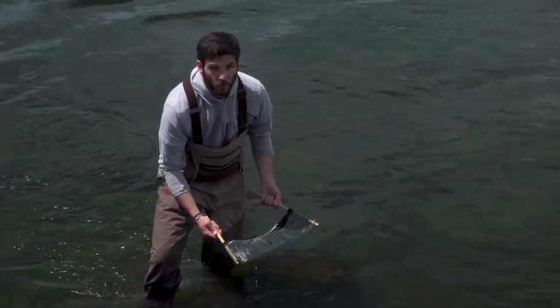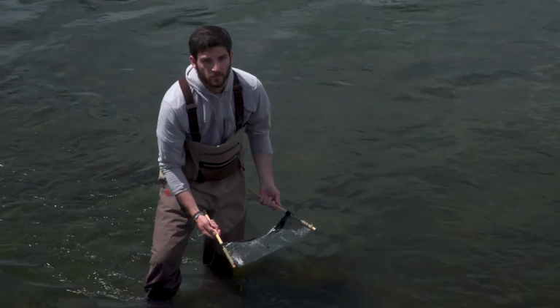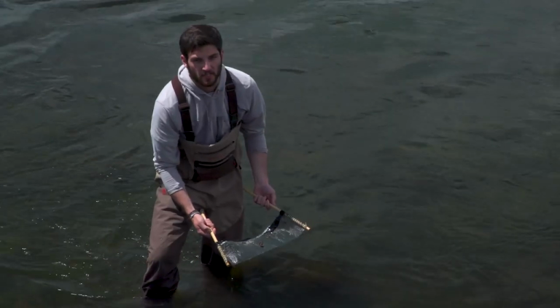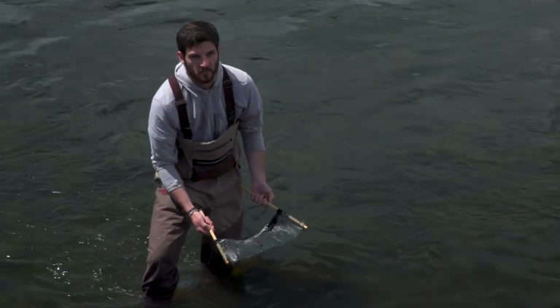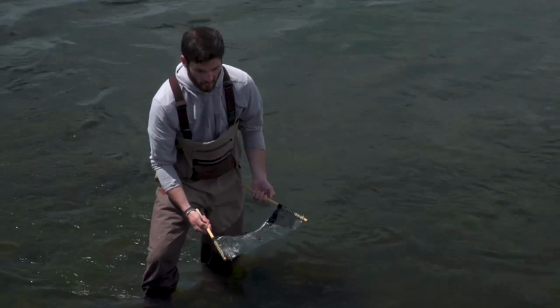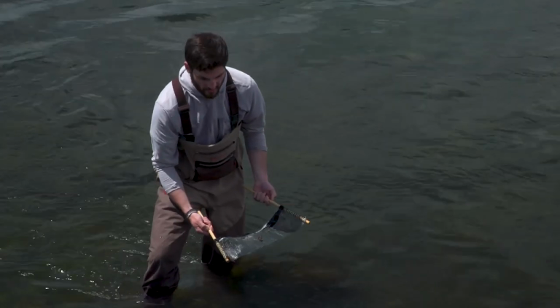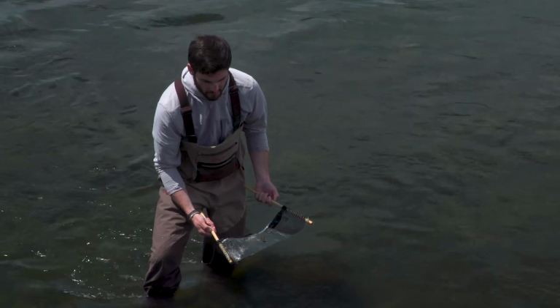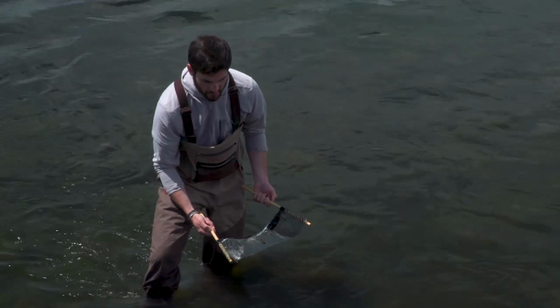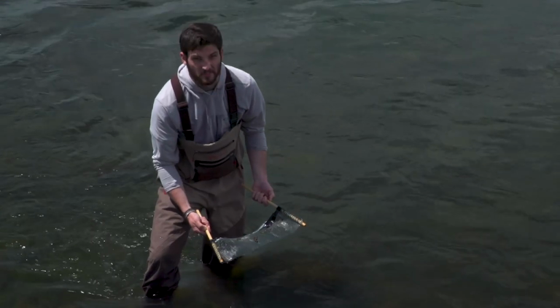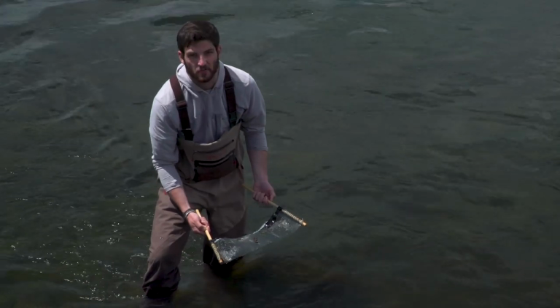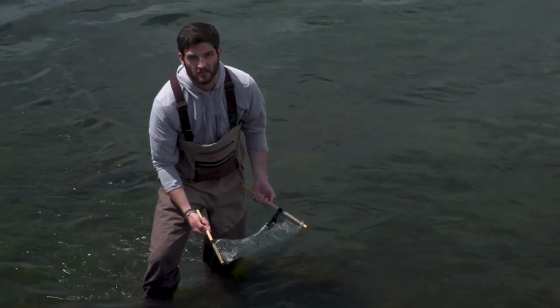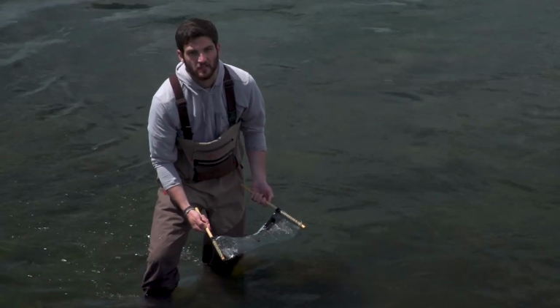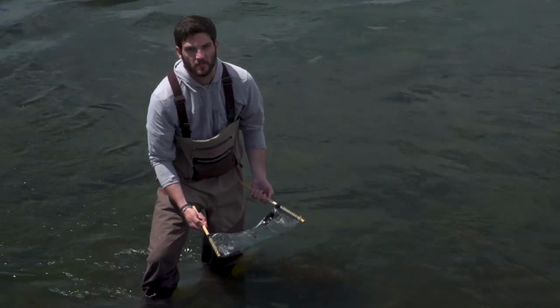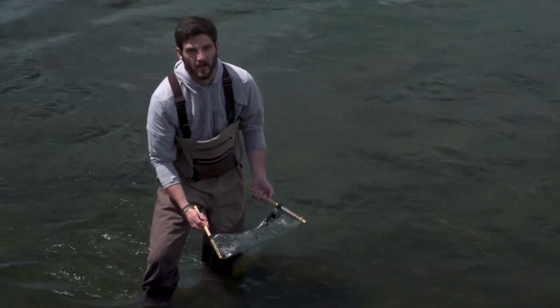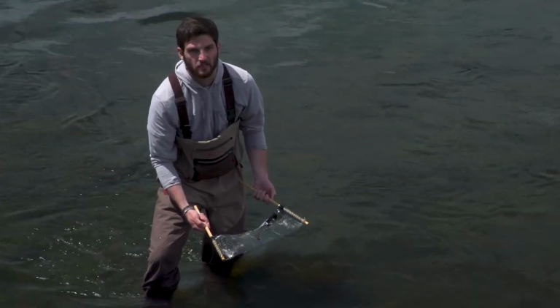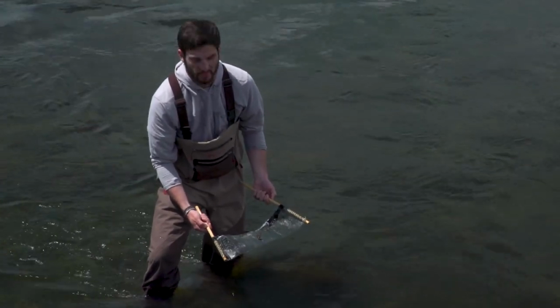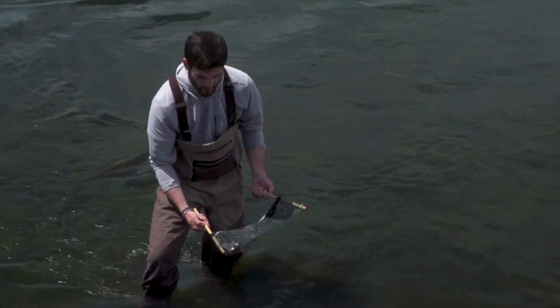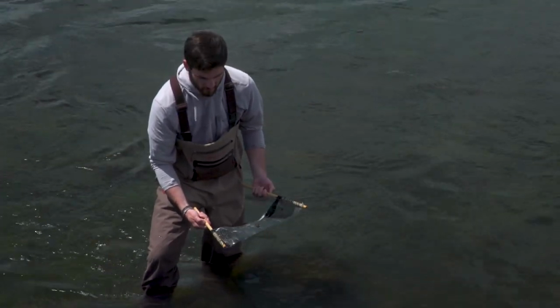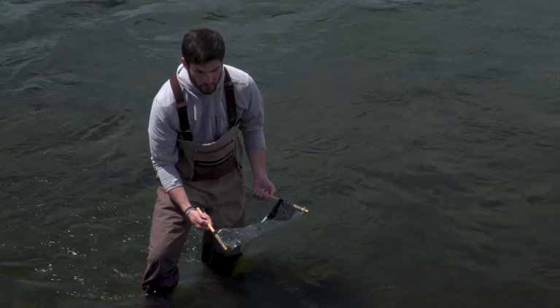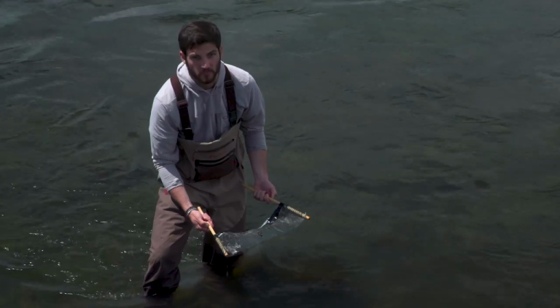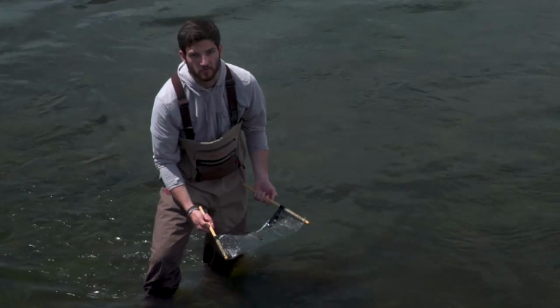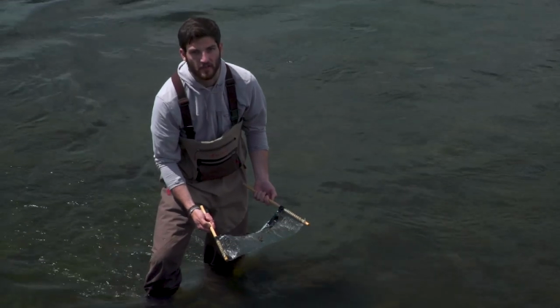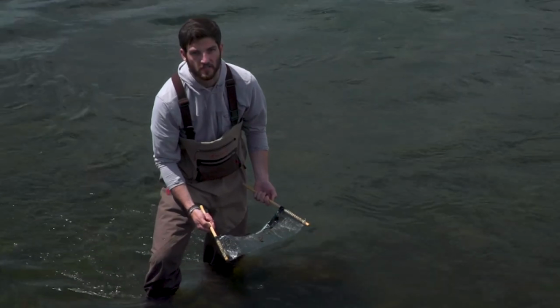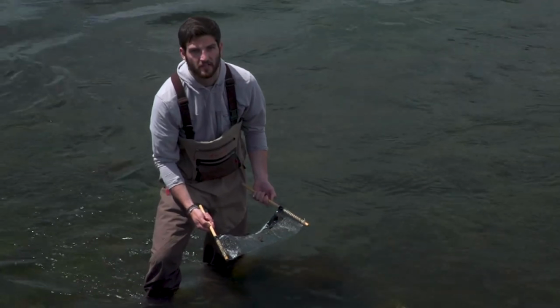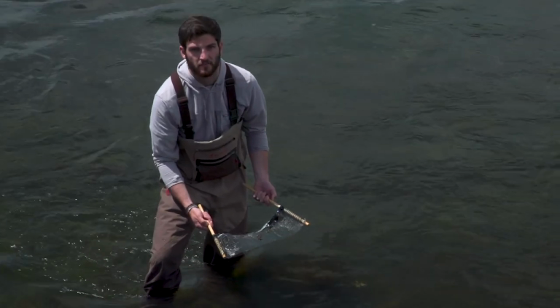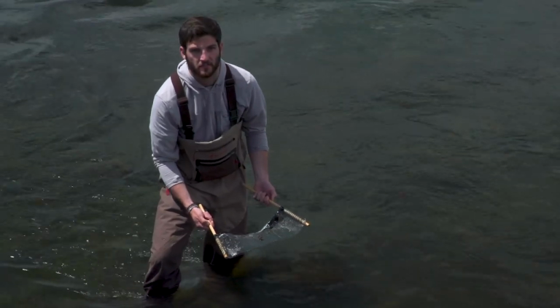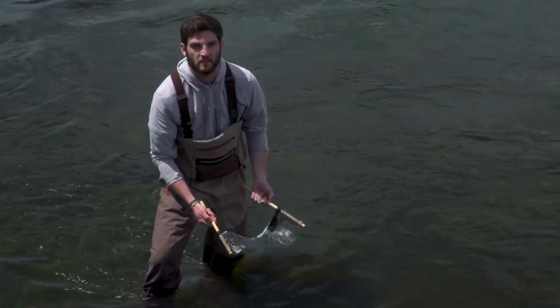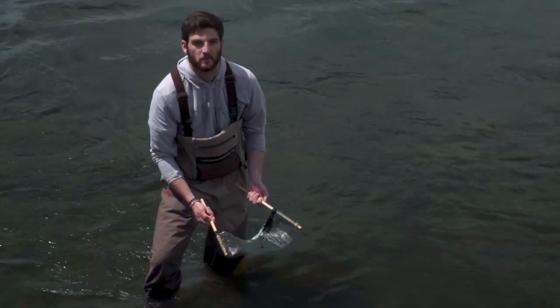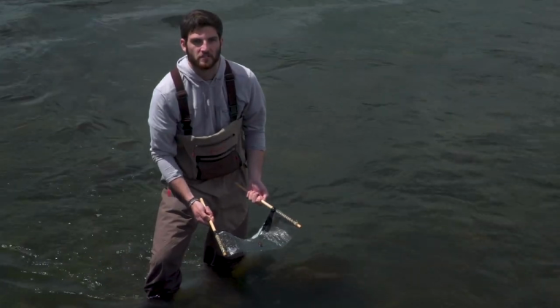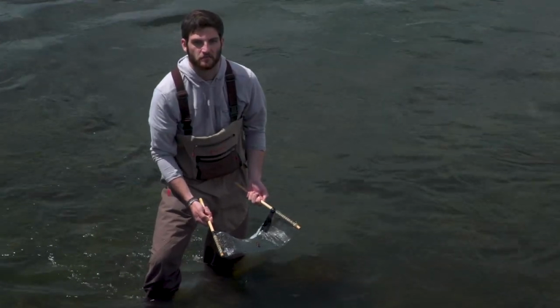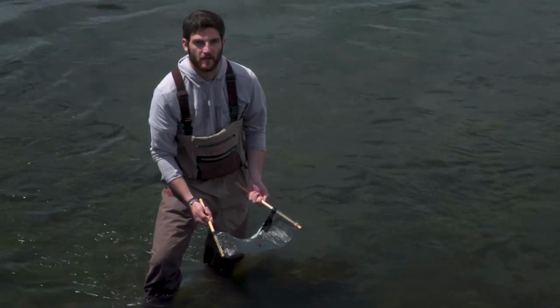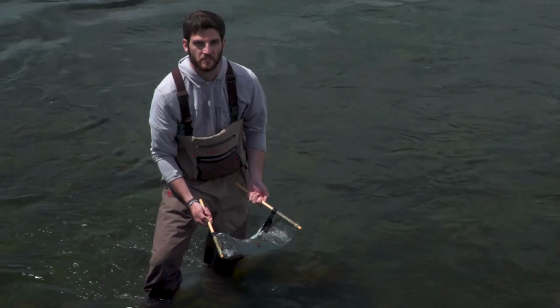Don't worry if you're a beginner and you don't know the Latin names of these bugs, because the fish don't either. Just pick a fly in your box that most closely resembles the flies in your dip net and get fishing. Thank you for watching today's Rio fly fishing tip.